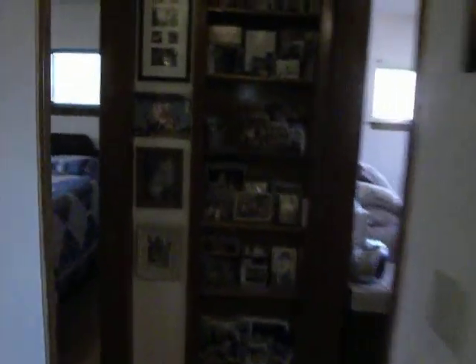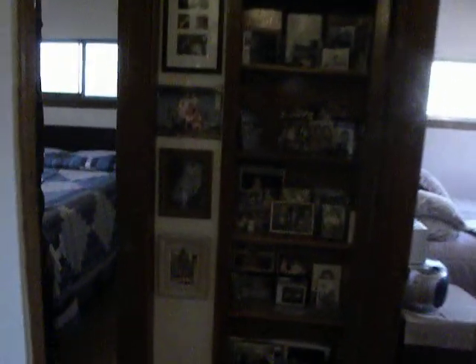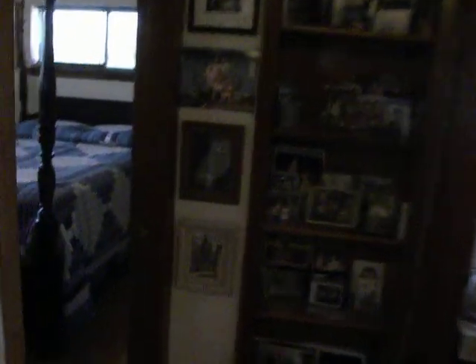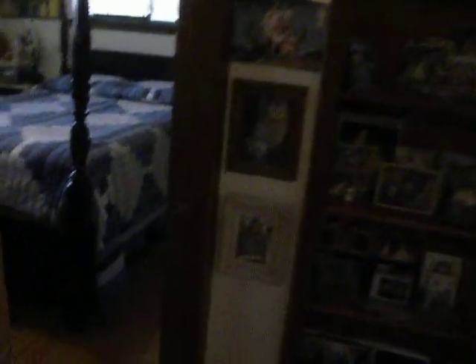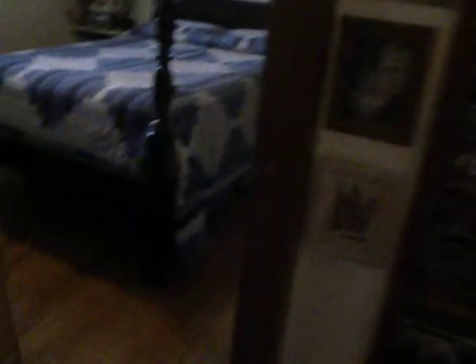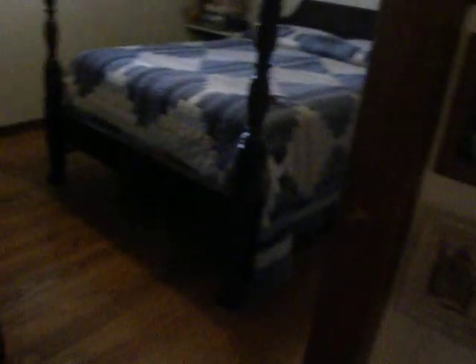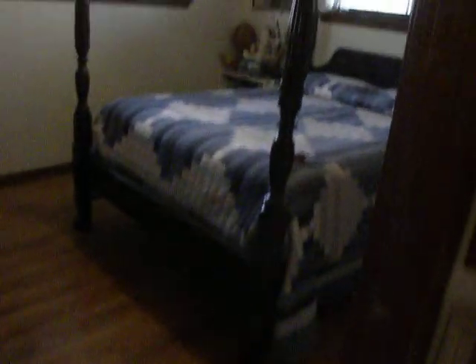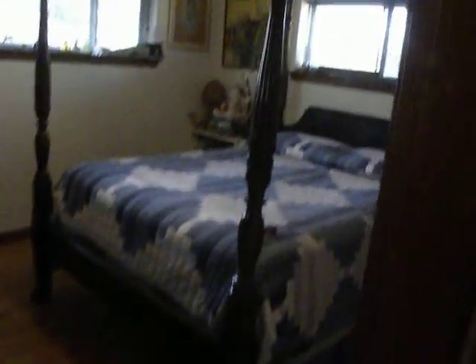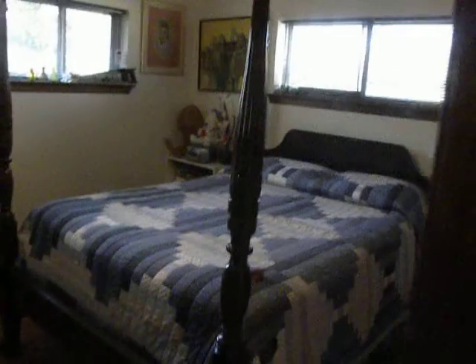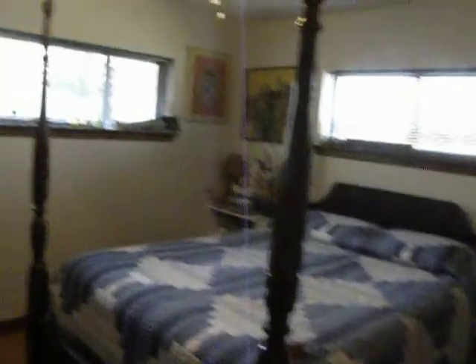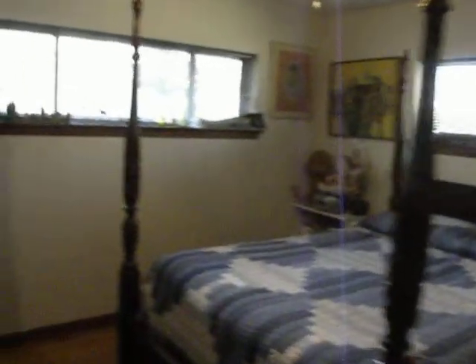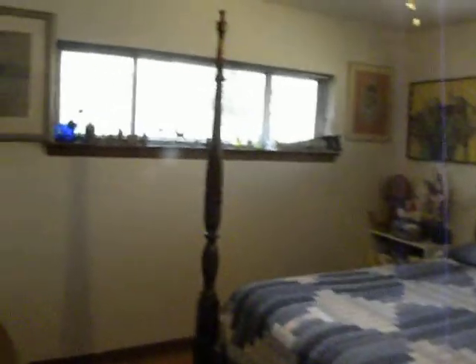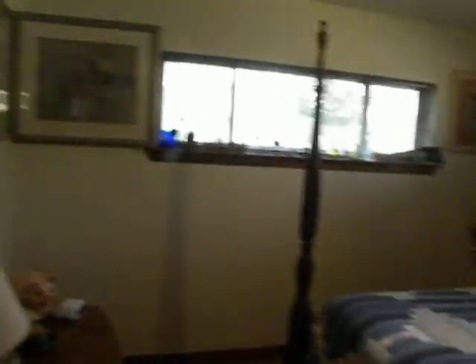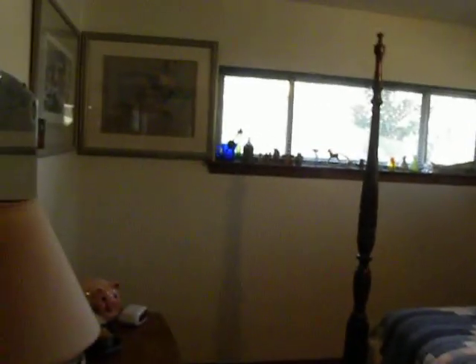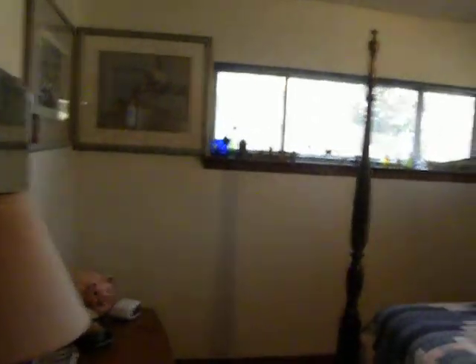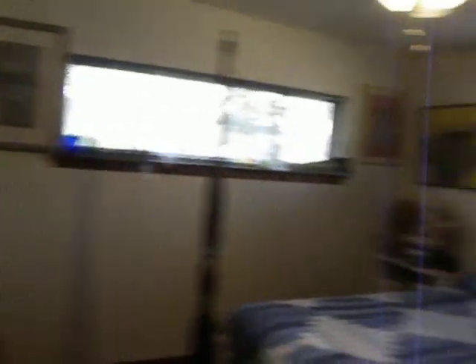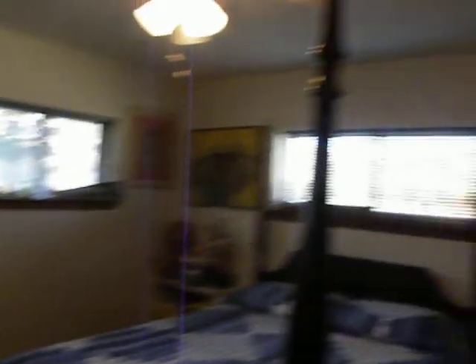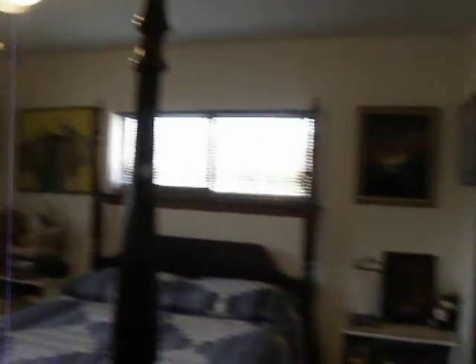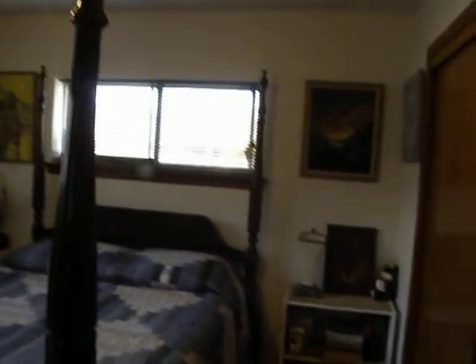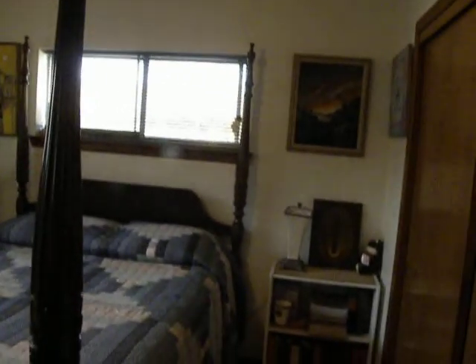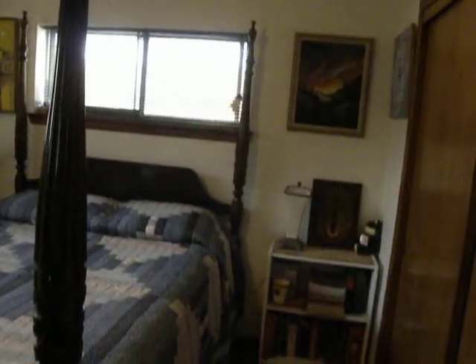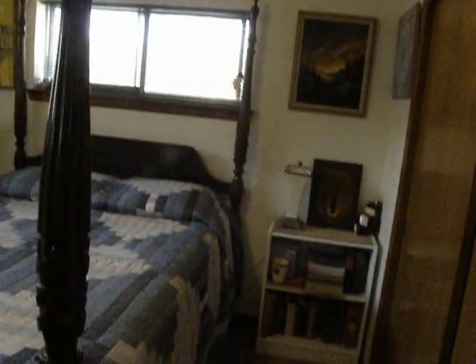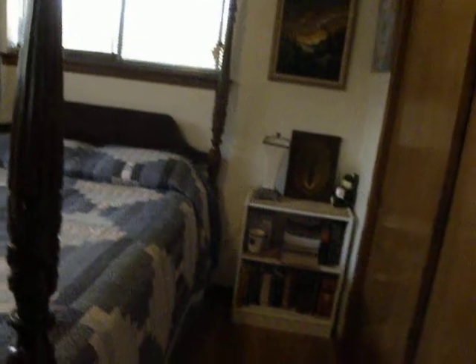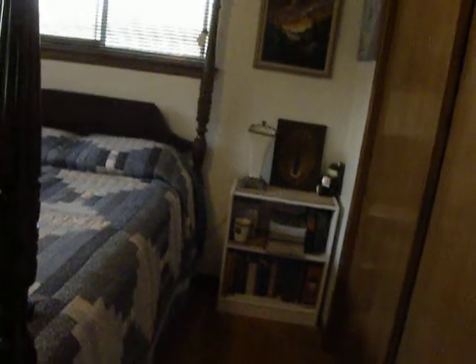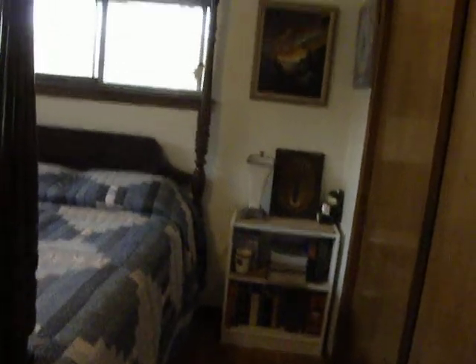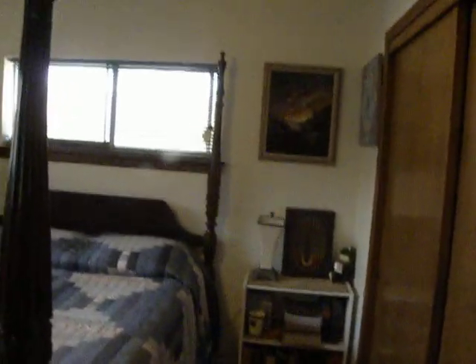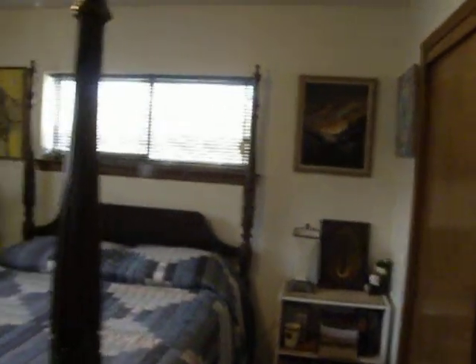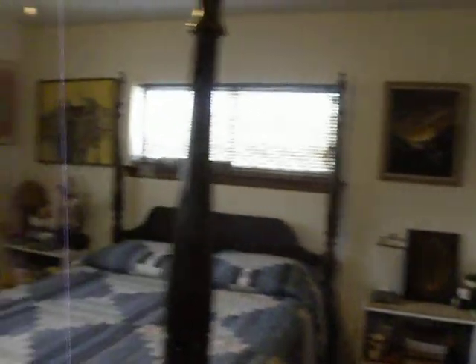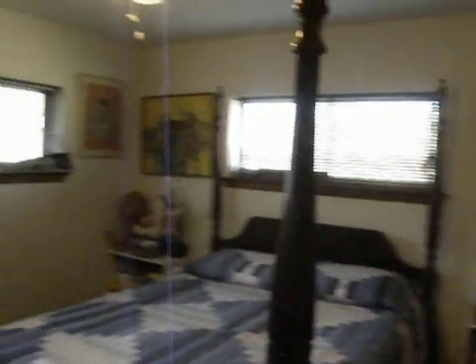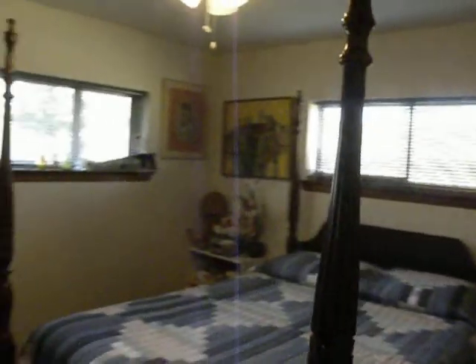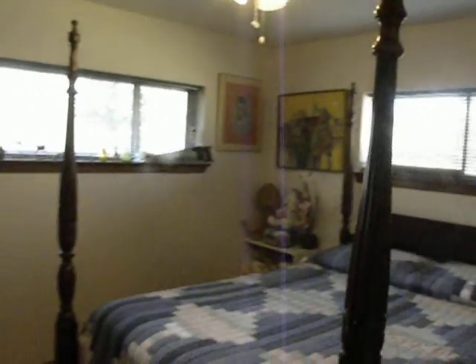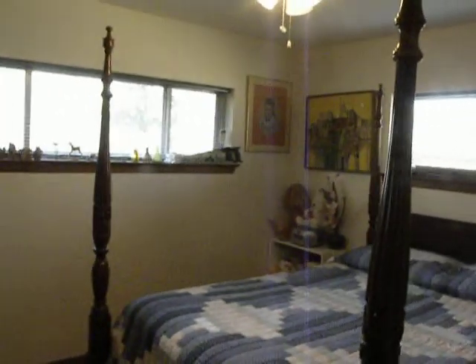The second bedroom — again, good size, as you can see. You've got a large four-poster rice bed here; it's a big bed, large bedroom suite. So you've got plenty of room here.